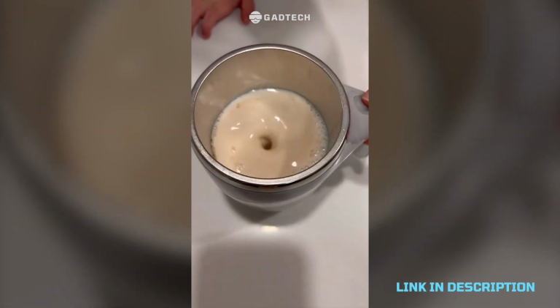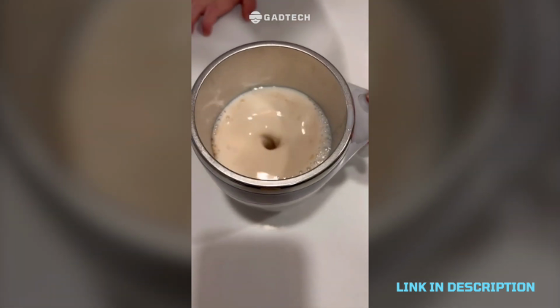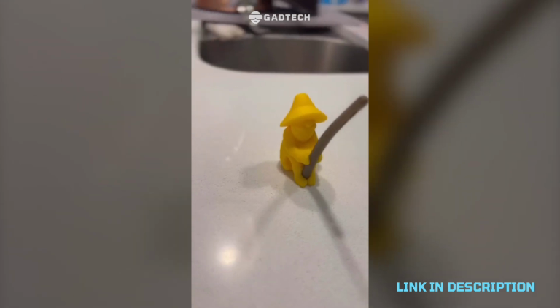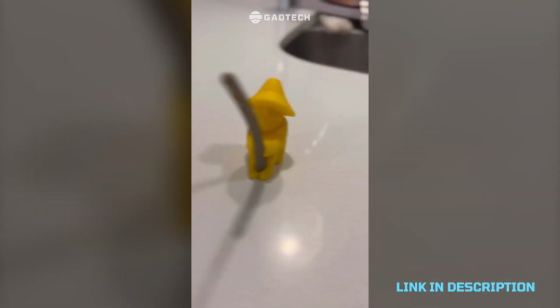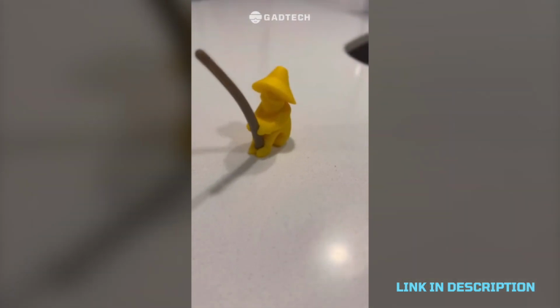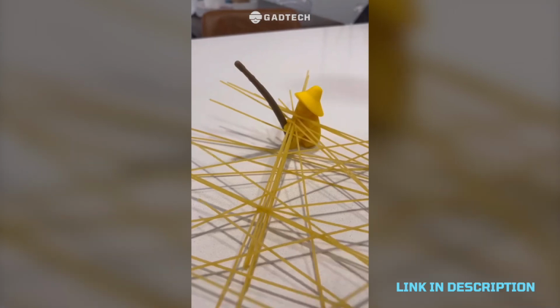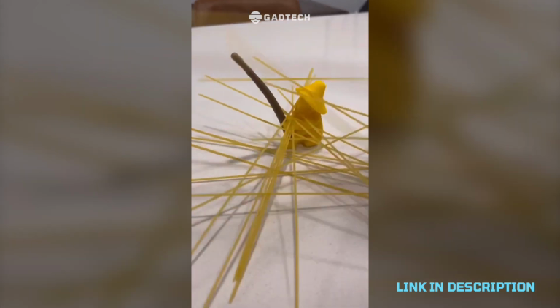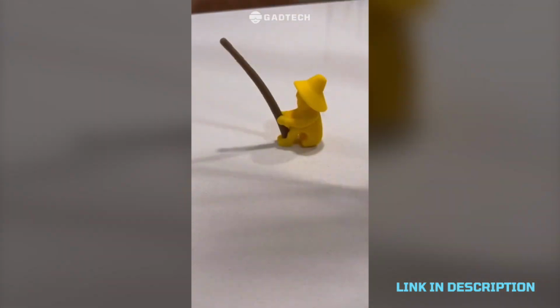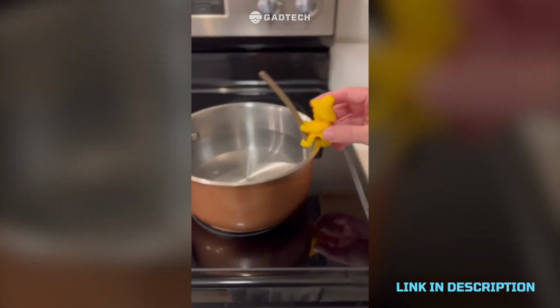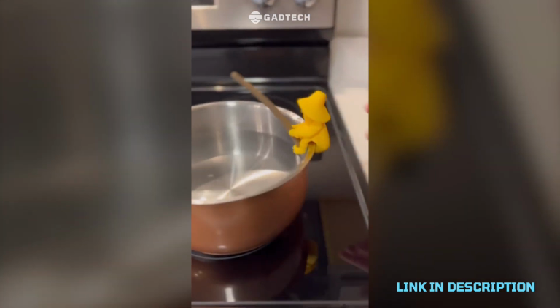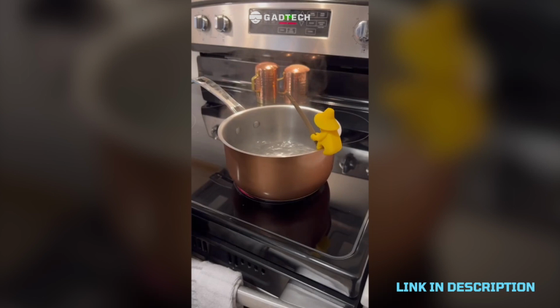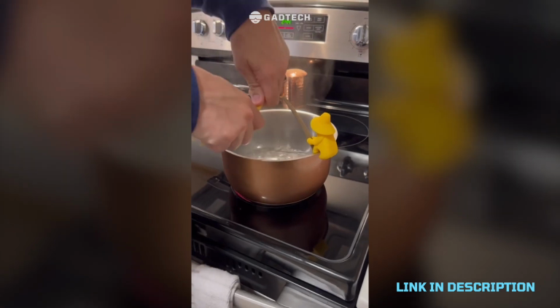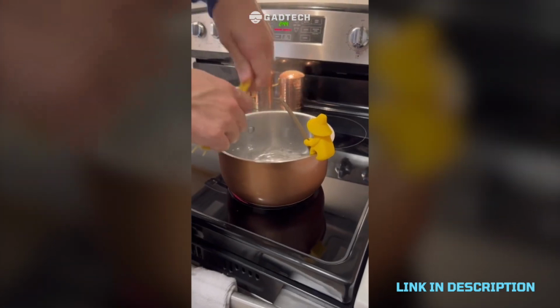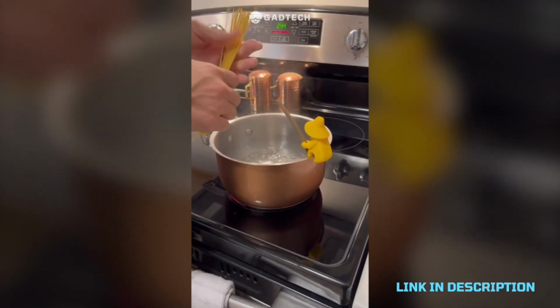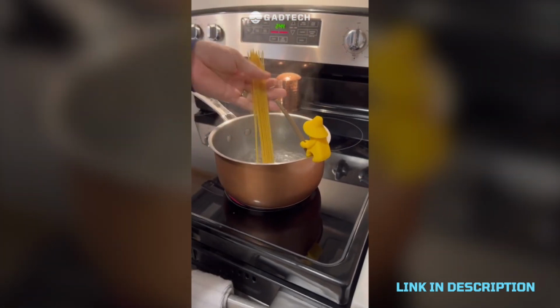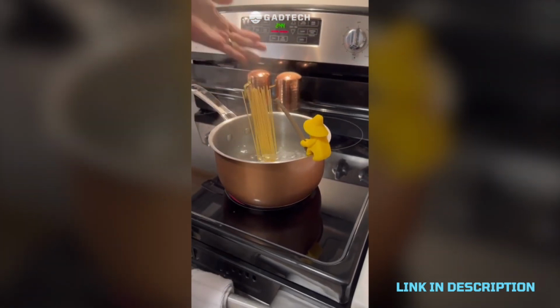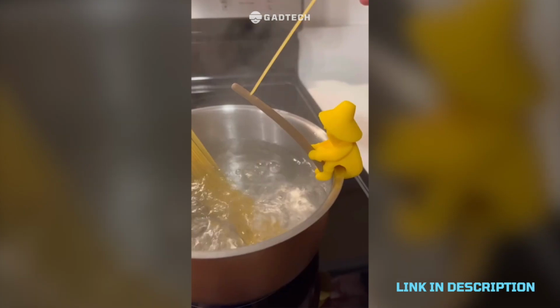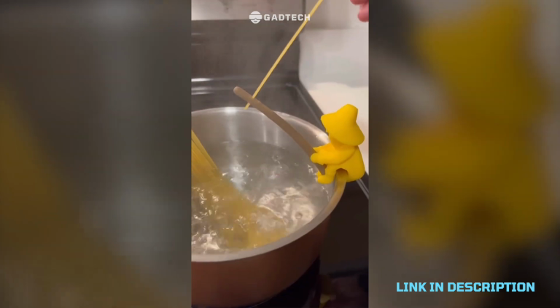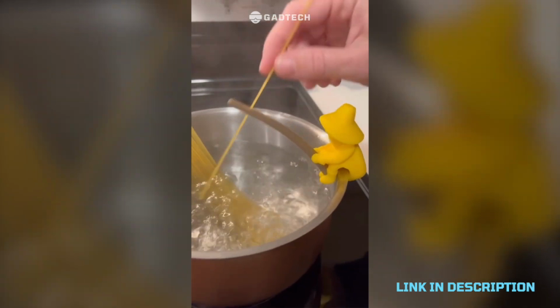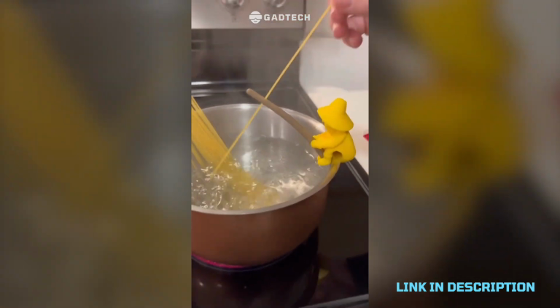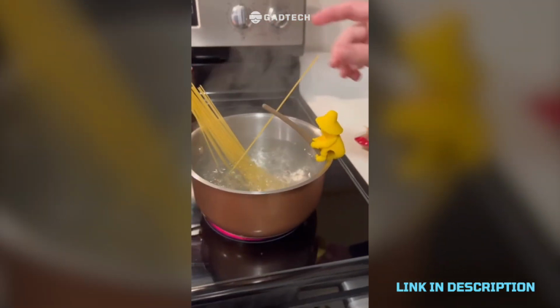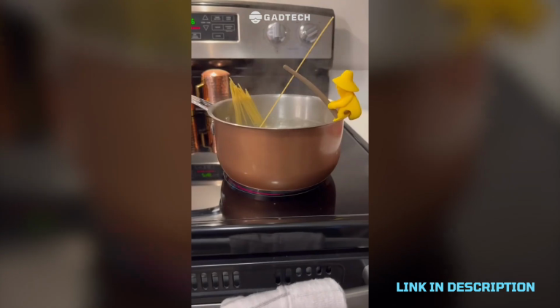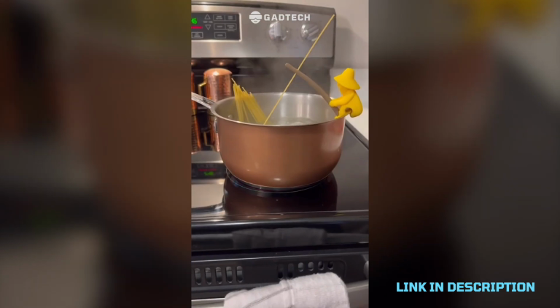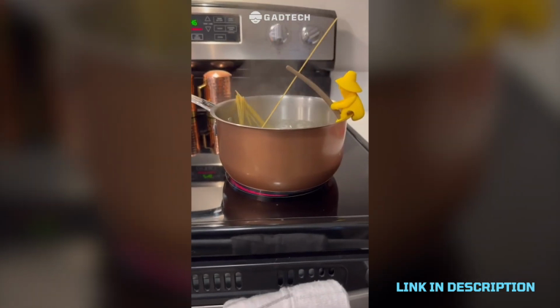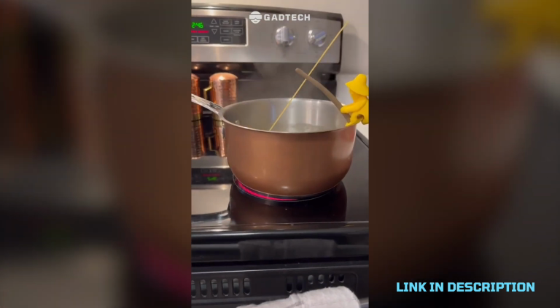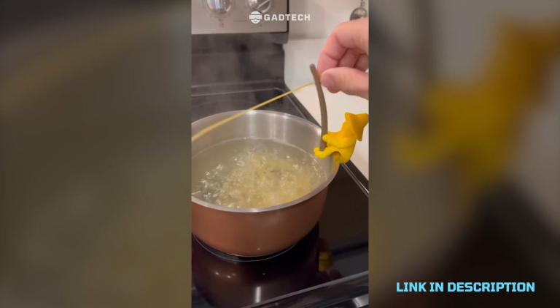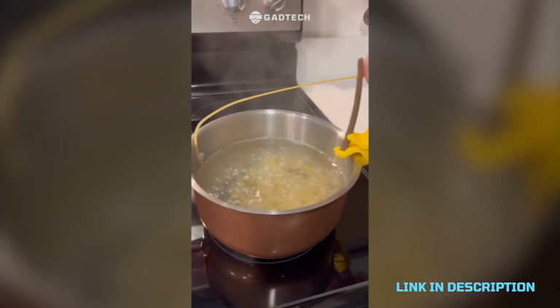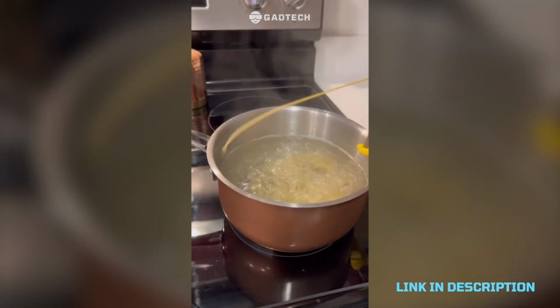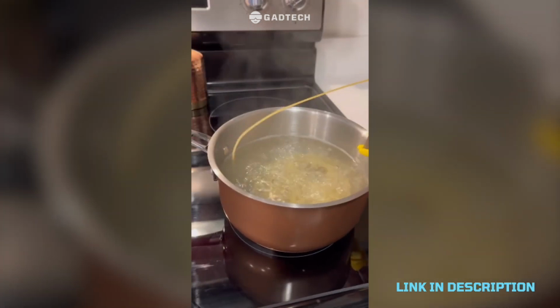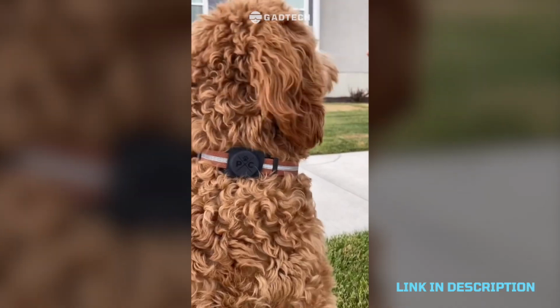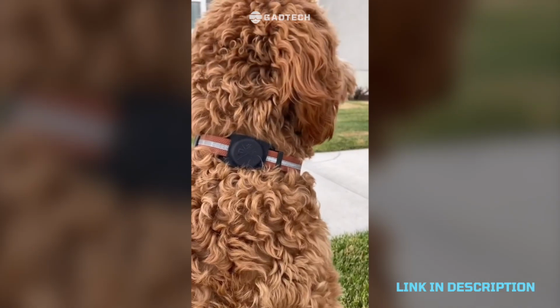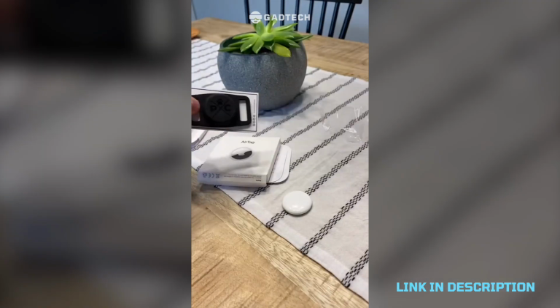A little pasta man that helps me get perfect pasta every time. Just throw your pasta in, put one piece in the little fishing pole, and then watch as it gets to the perfect consistency.